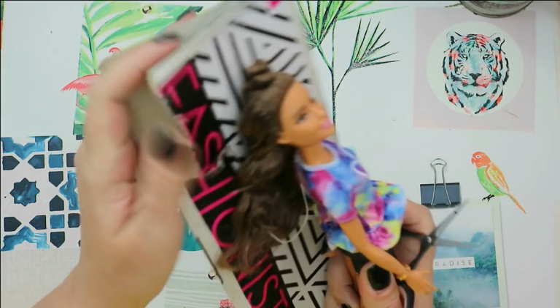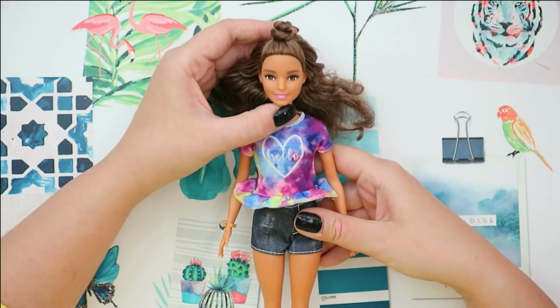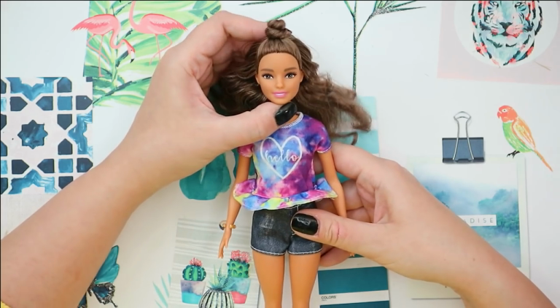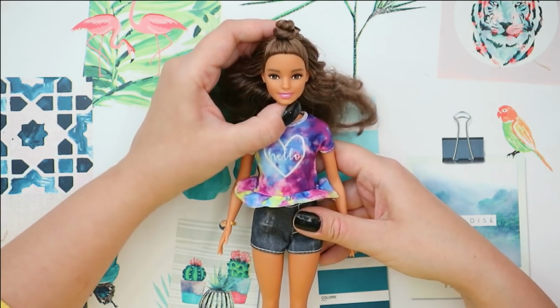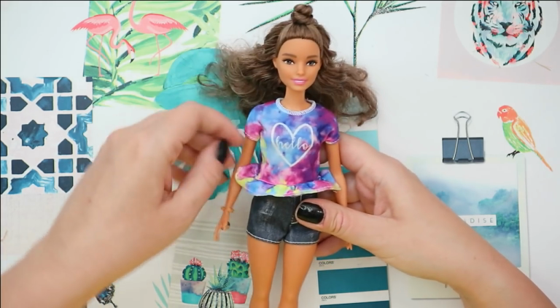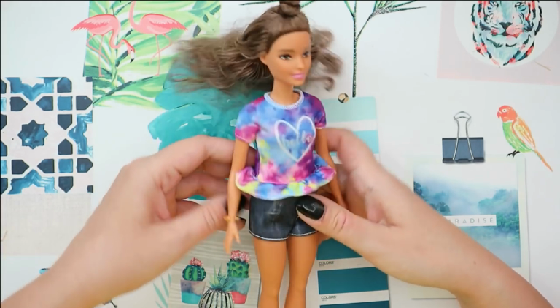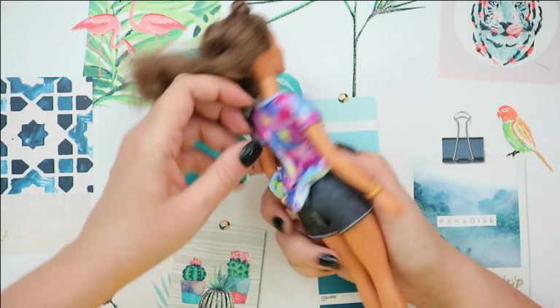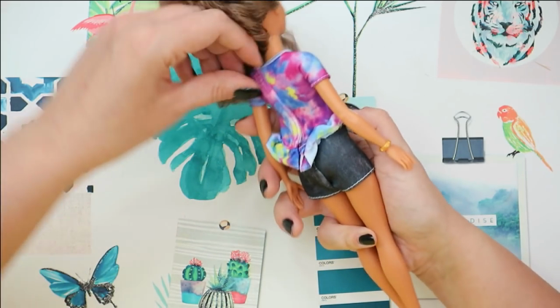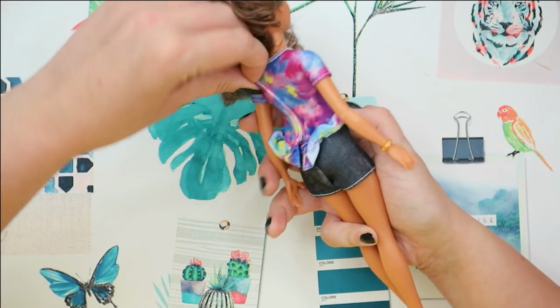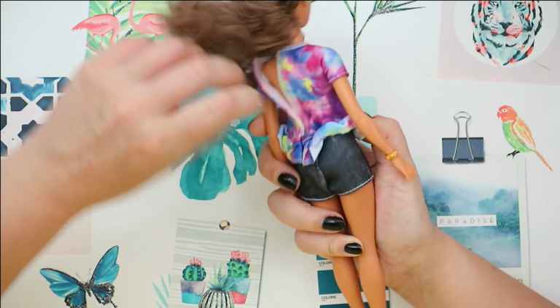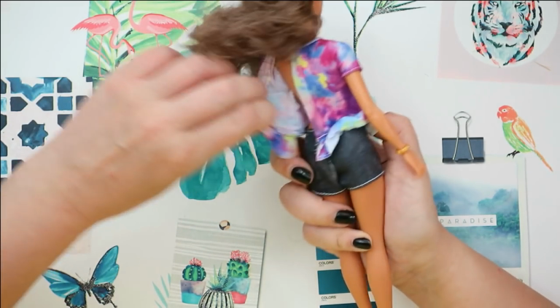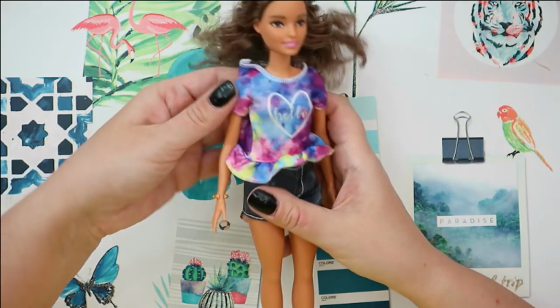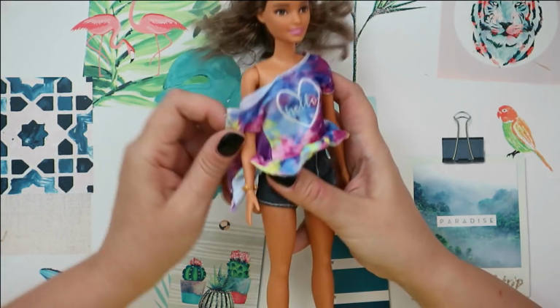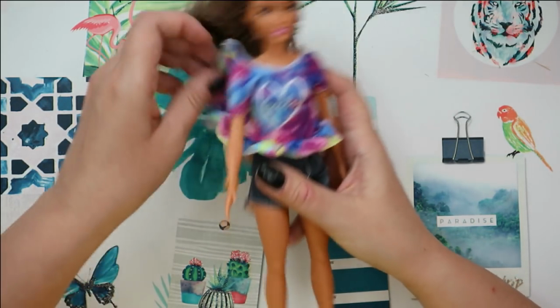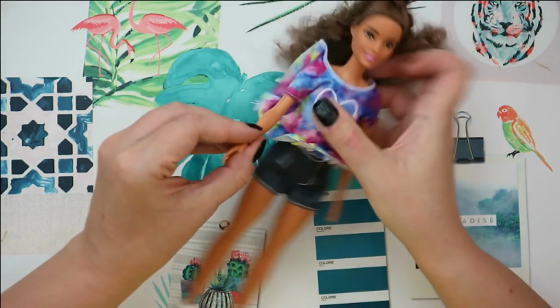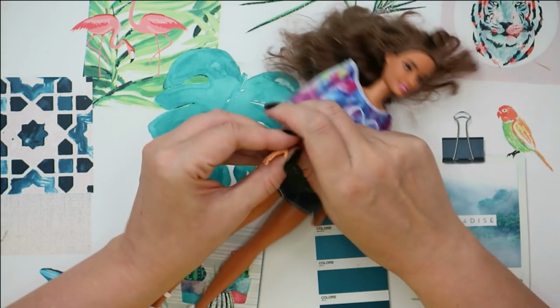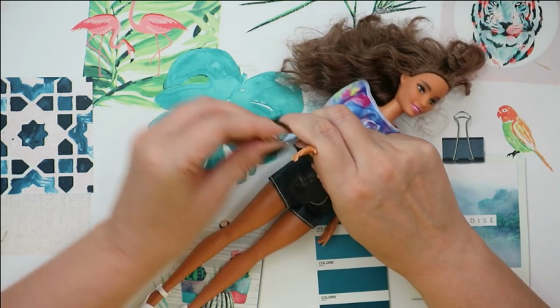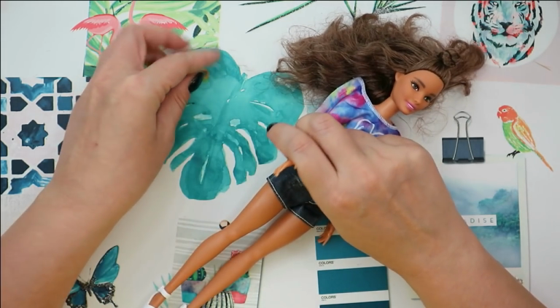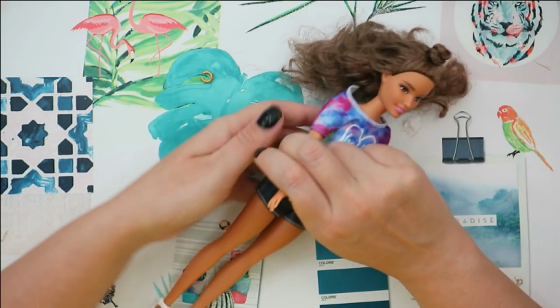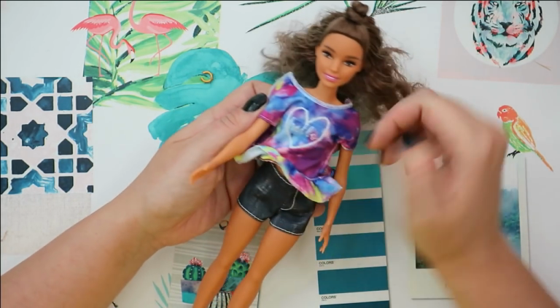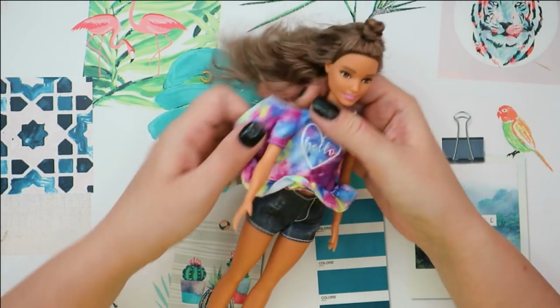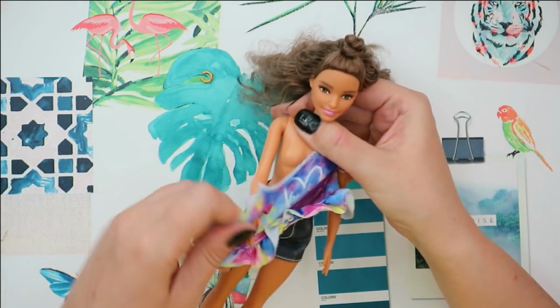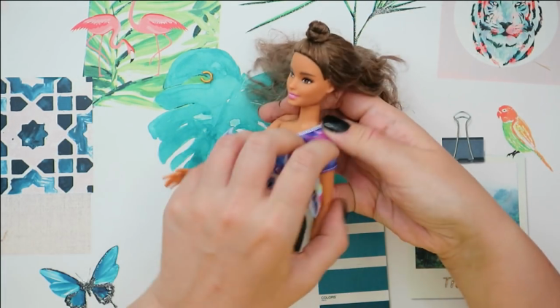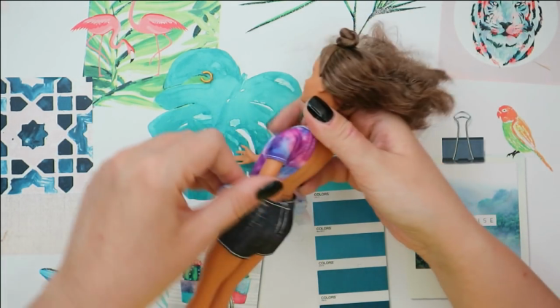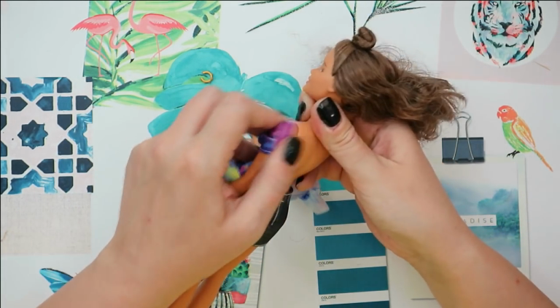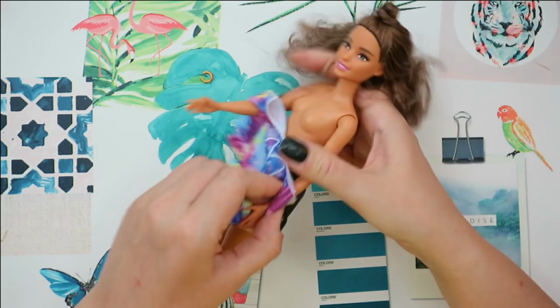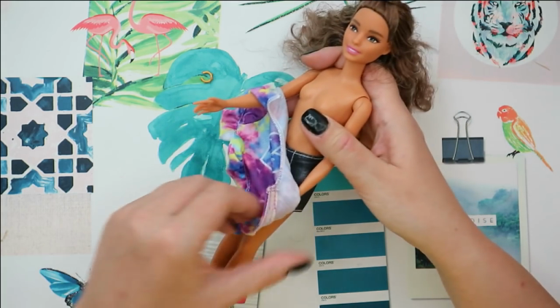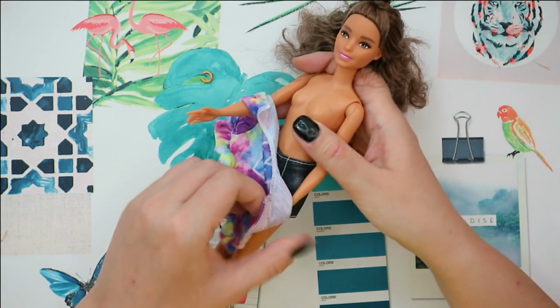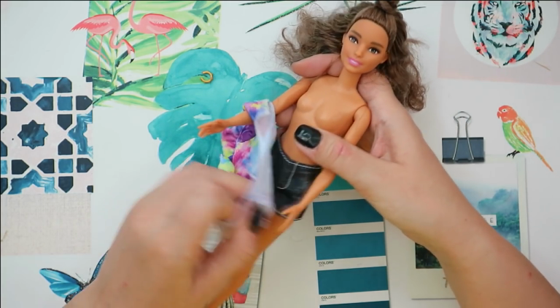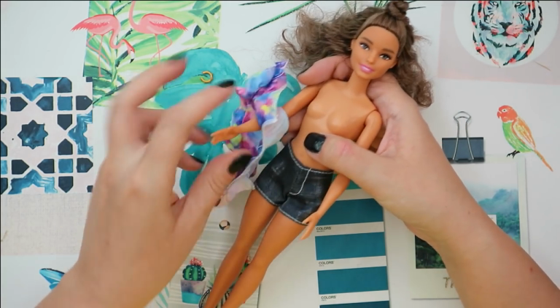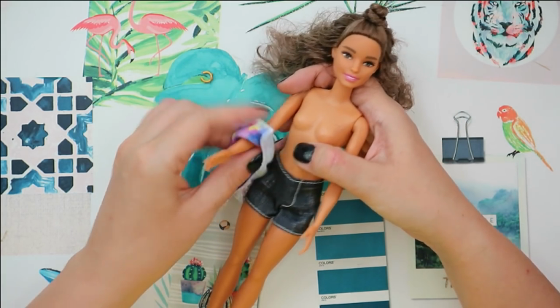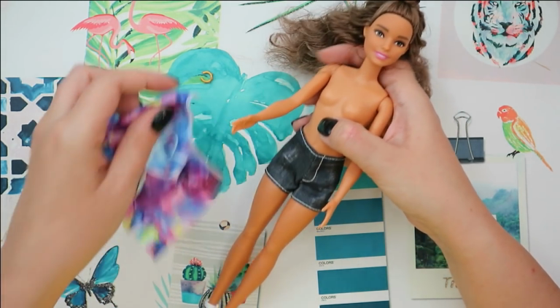Here is our doll without the box. The next step is removing her outfit, shoes, and accessories. And then I'm probably going to cut her hair very, very short — but I'm still doubting a little bit about it.